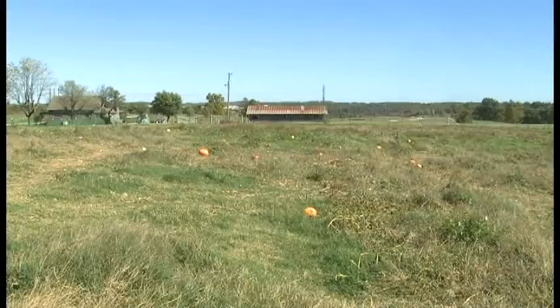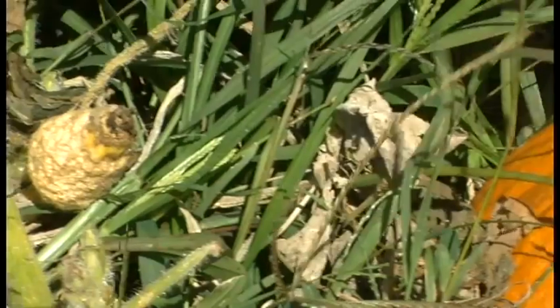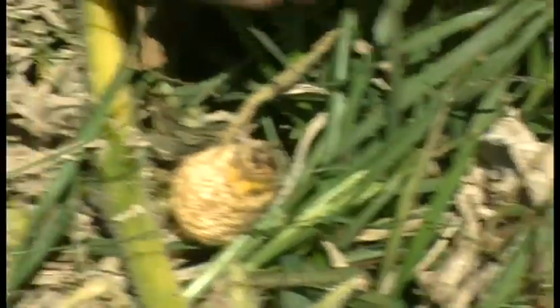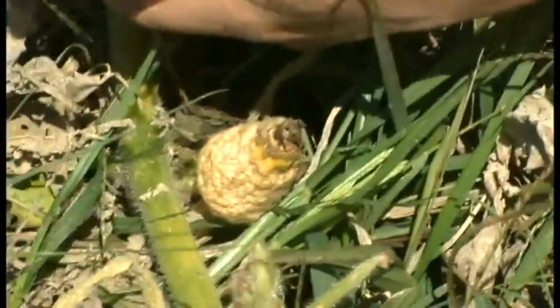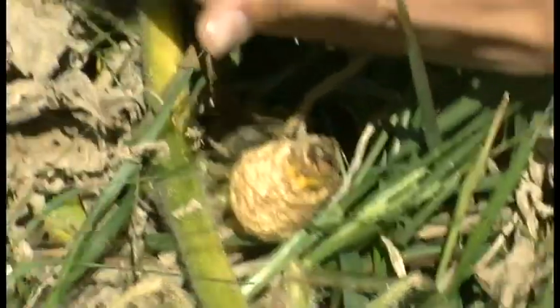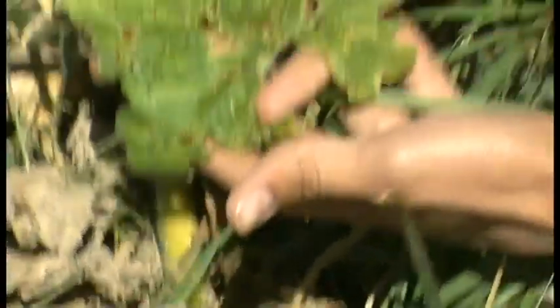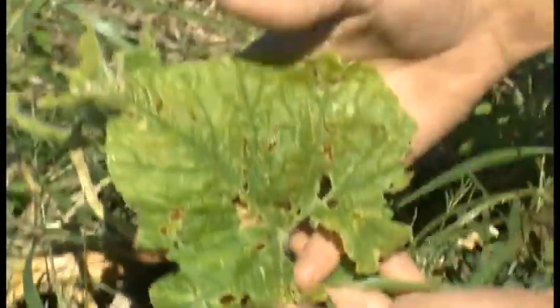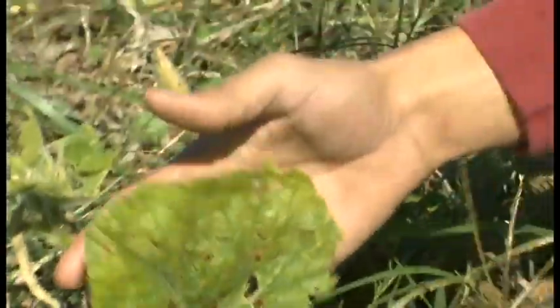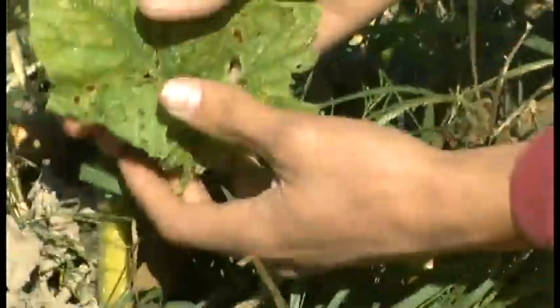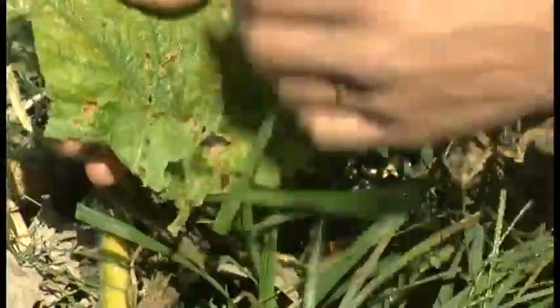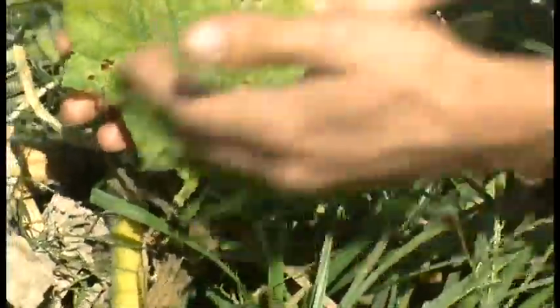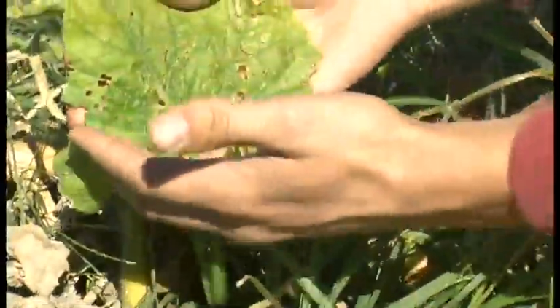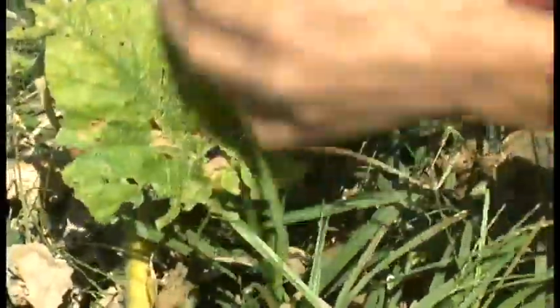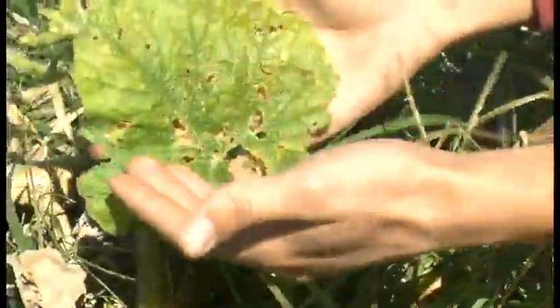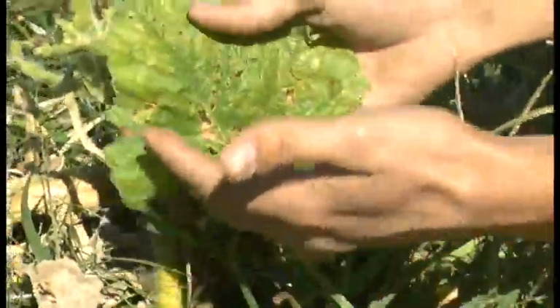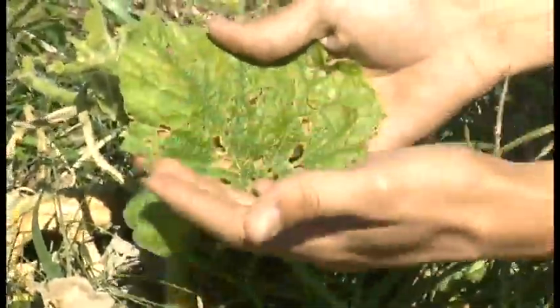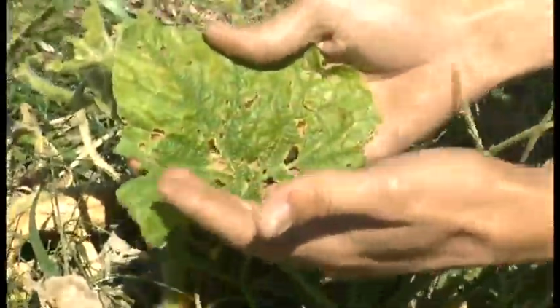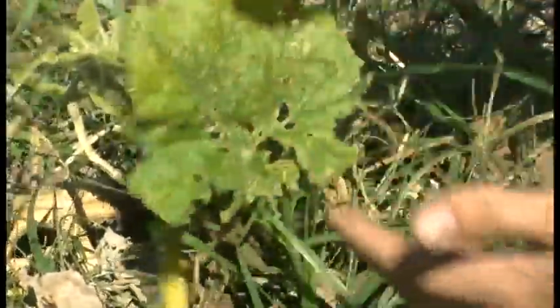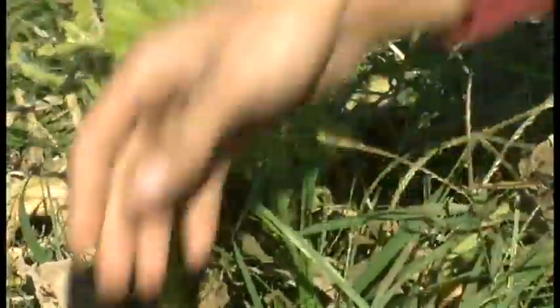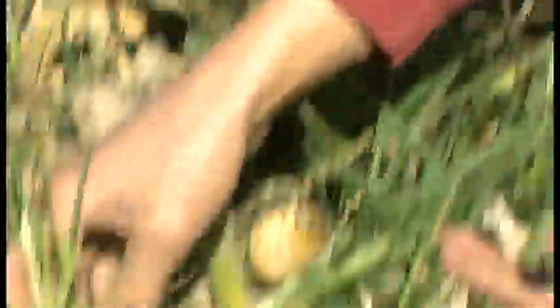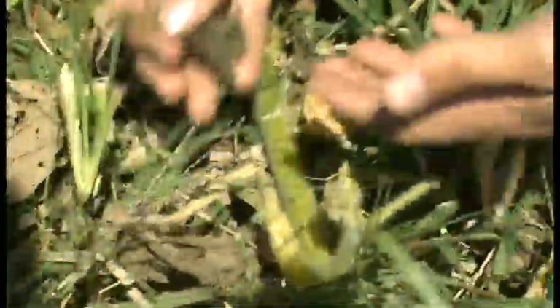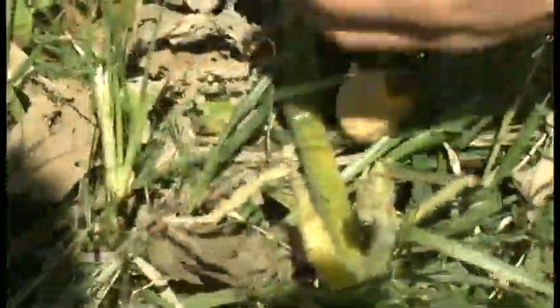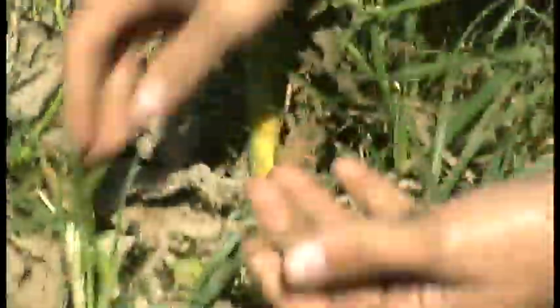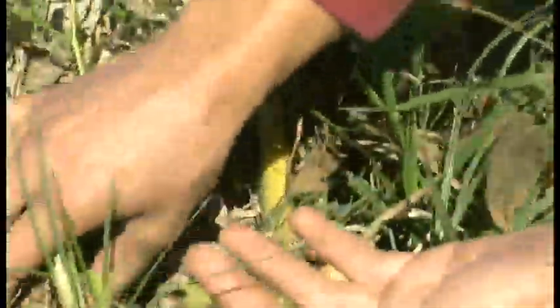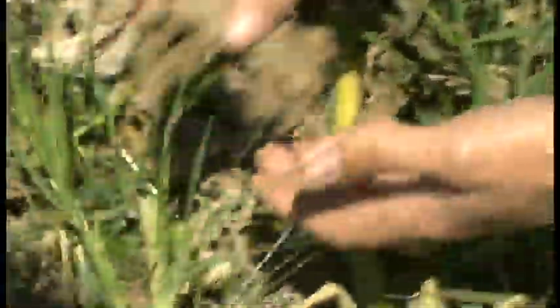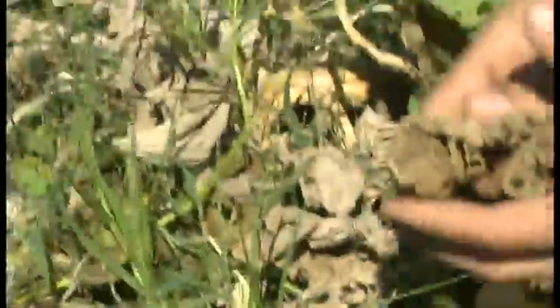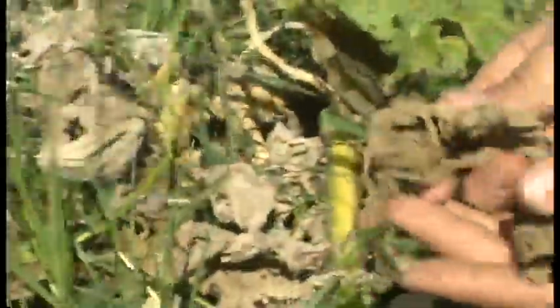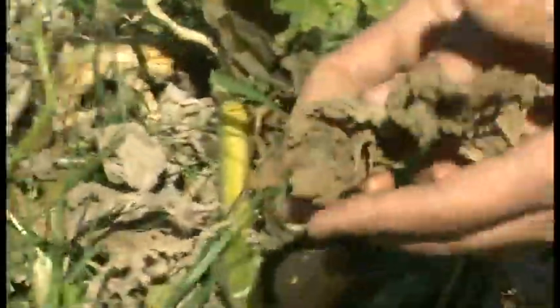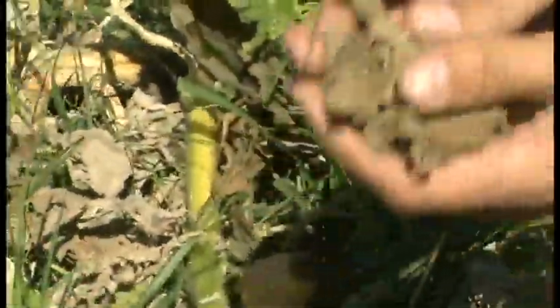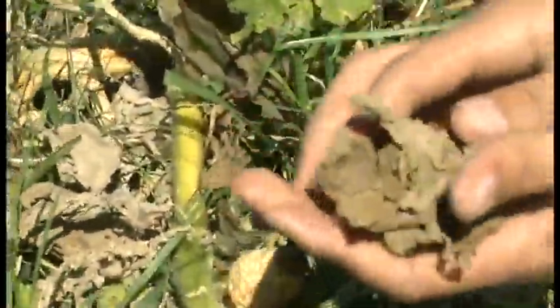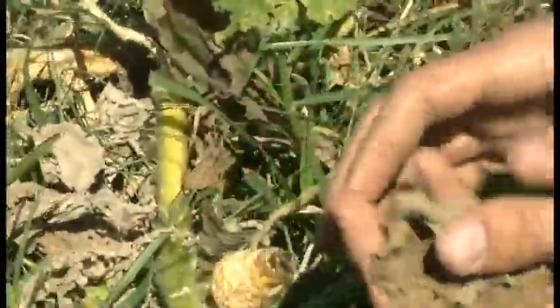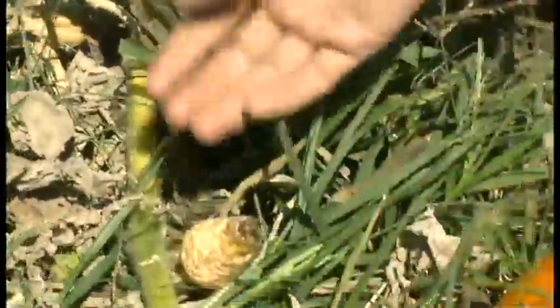This is what a pumpkin leaf should look like — see how it's green and vegetative and still growing. This is what frost does to them: it makes it all brown and crinkly so the plant can't get any energy.